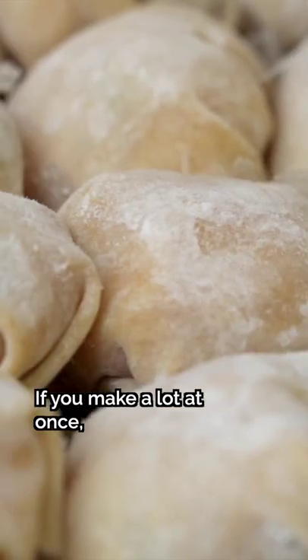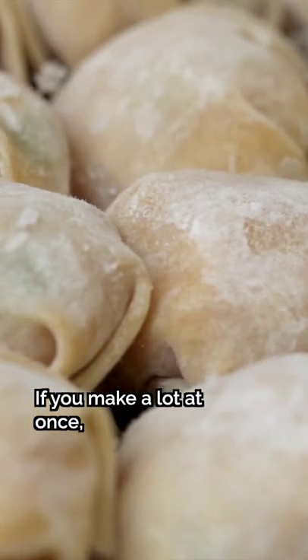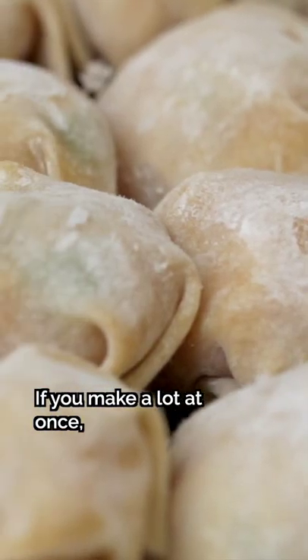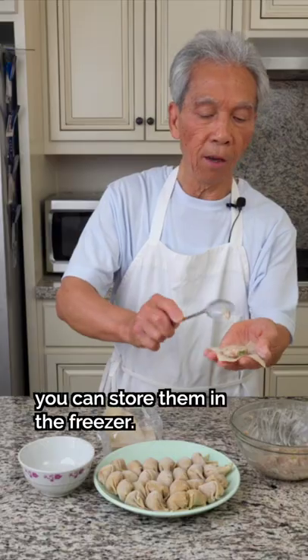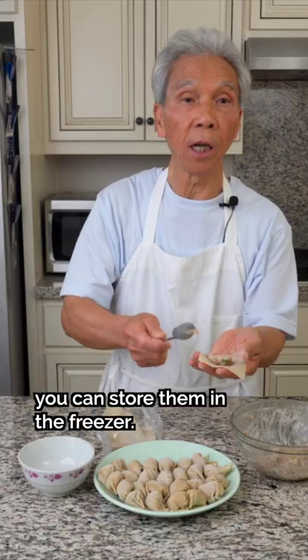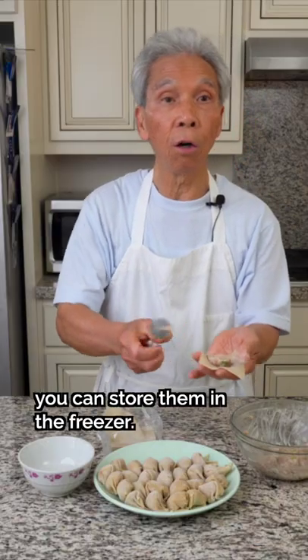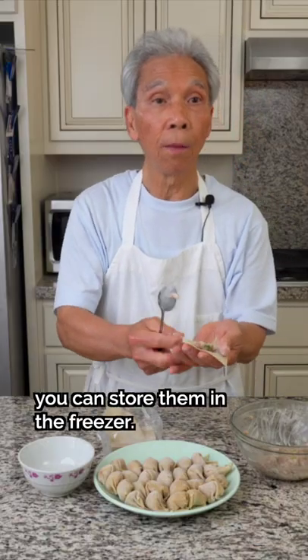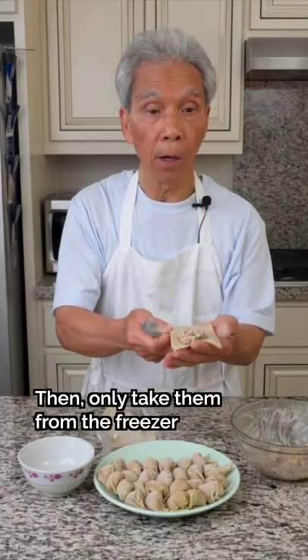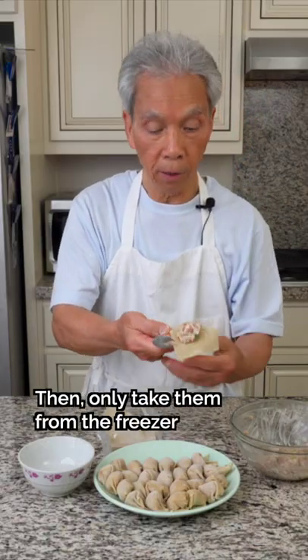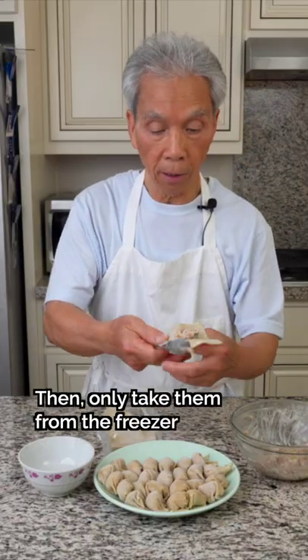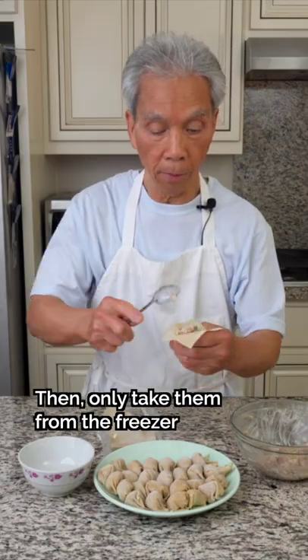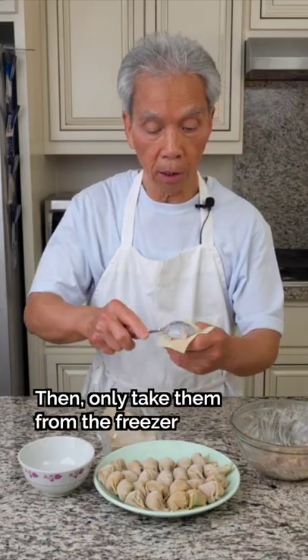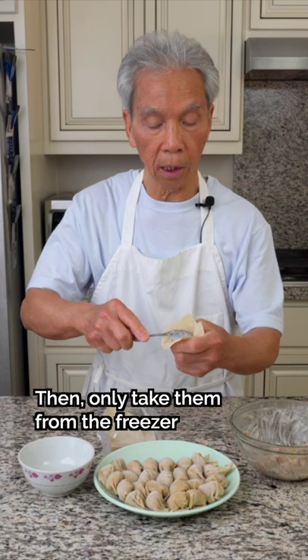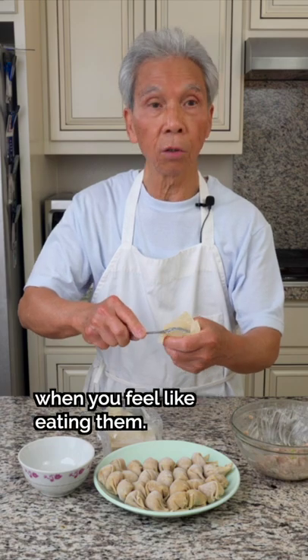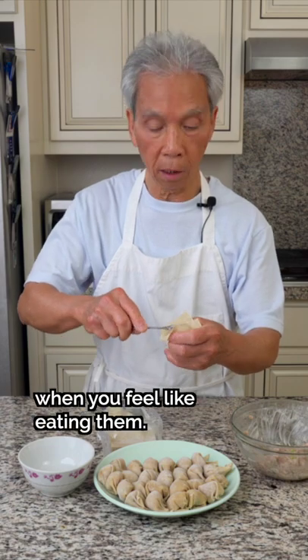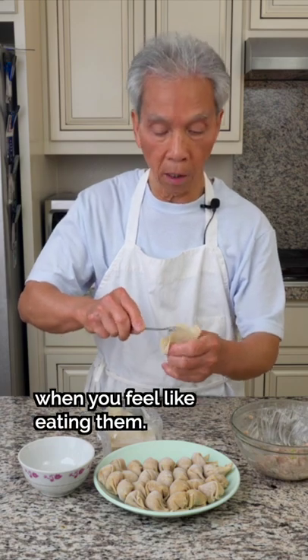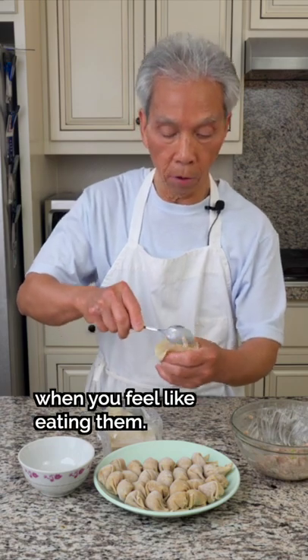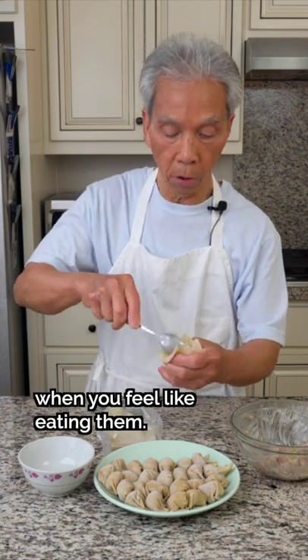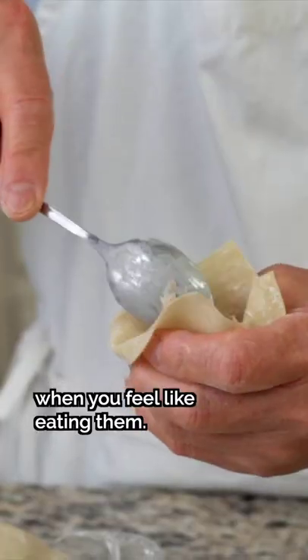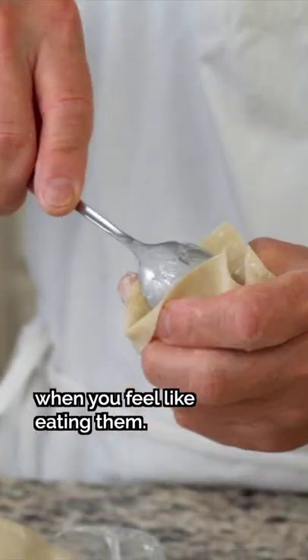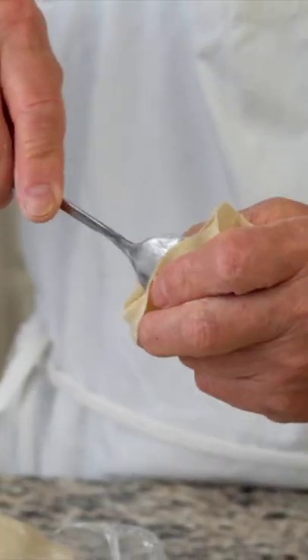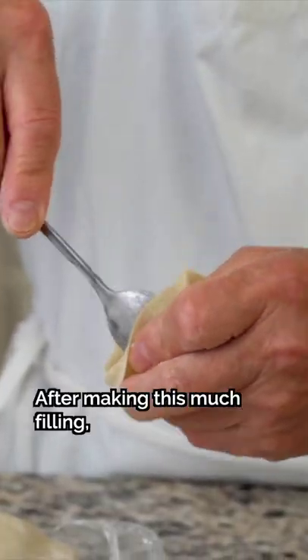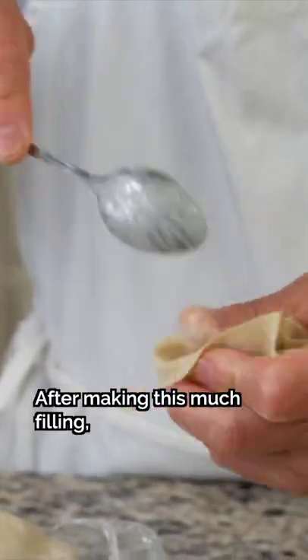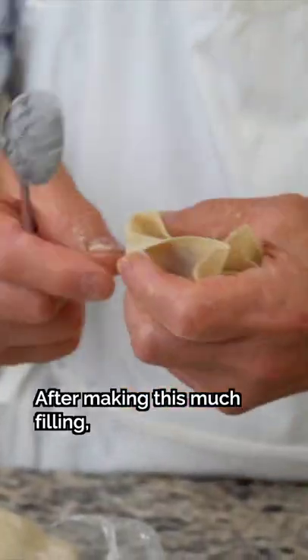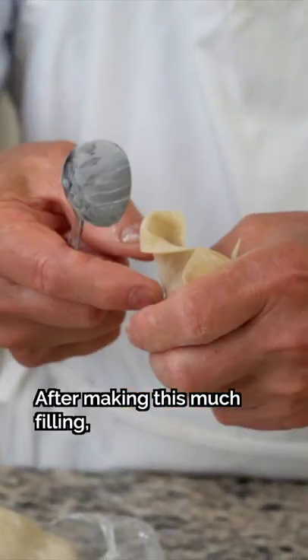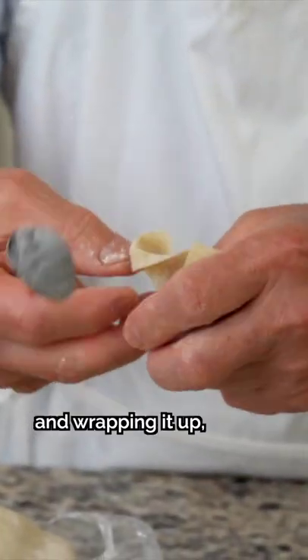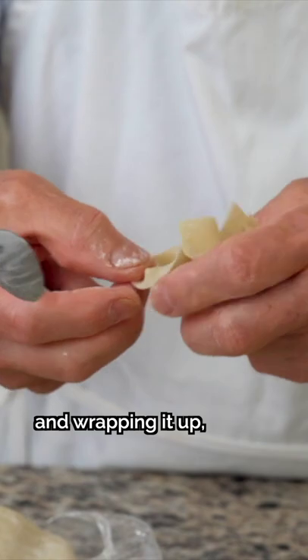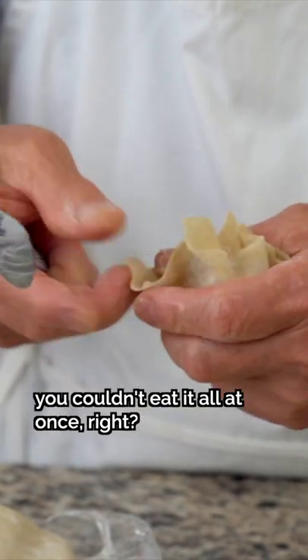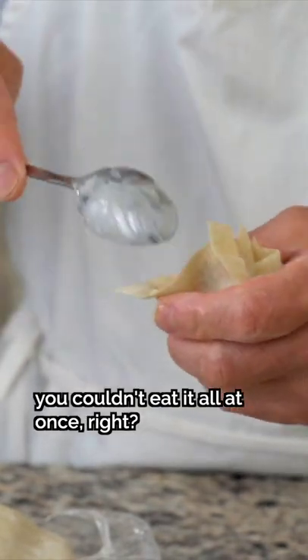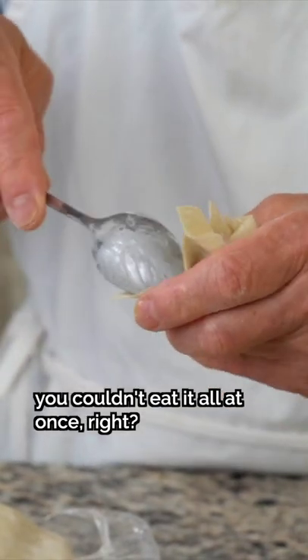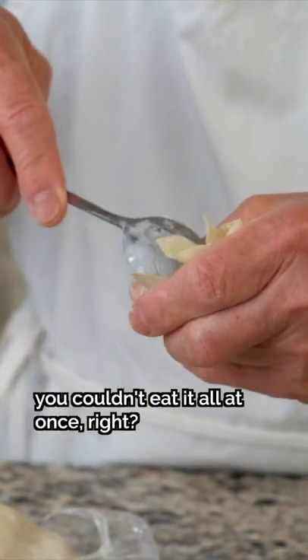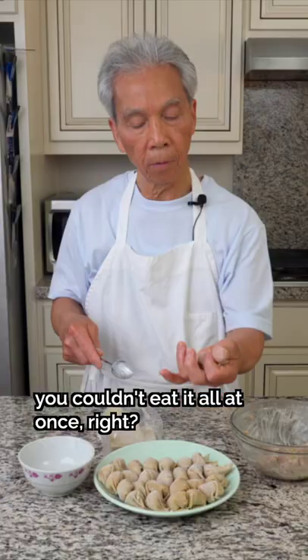You can put them in the freezer. When you want to eat them, you take them out of the freezer. Of course, once you cook them, you can't refreeze them again.